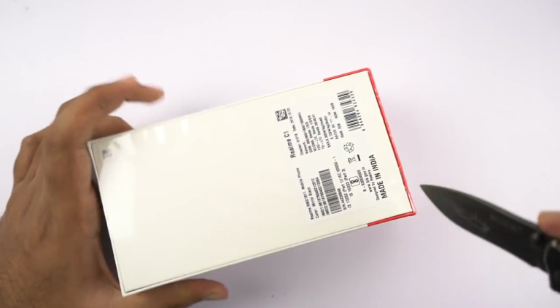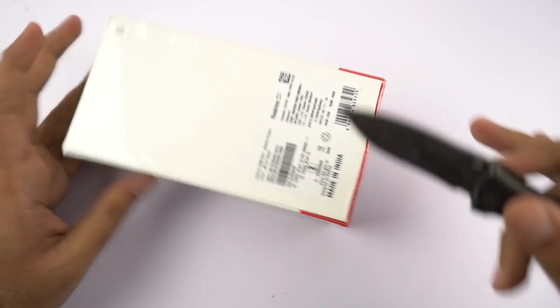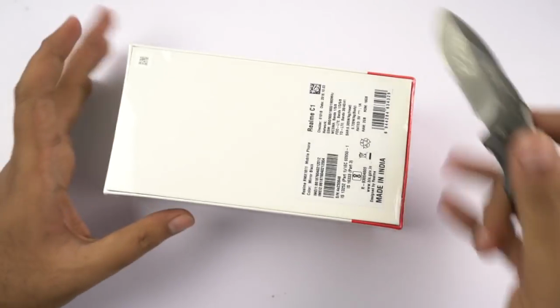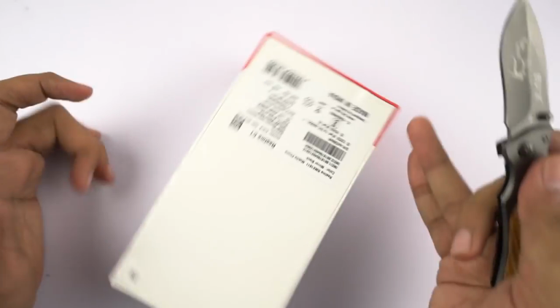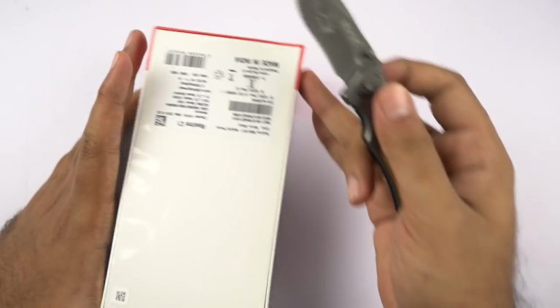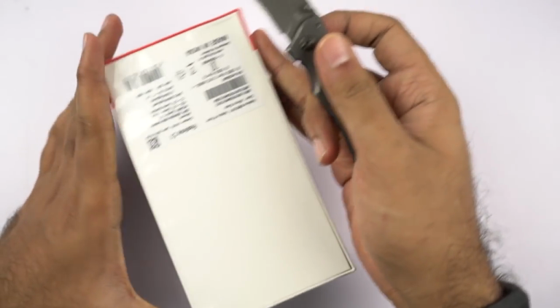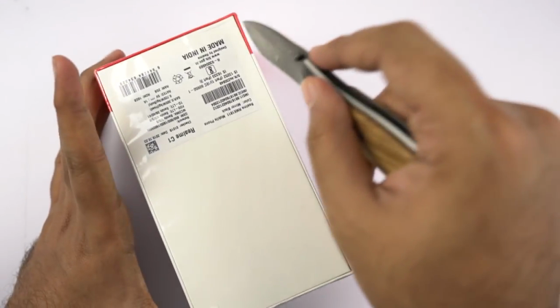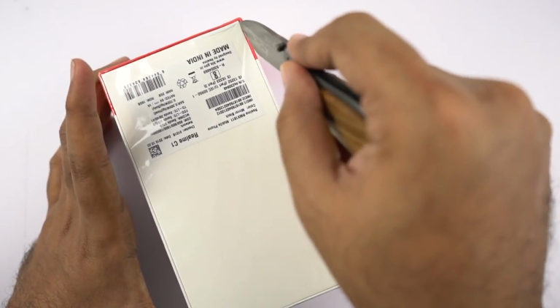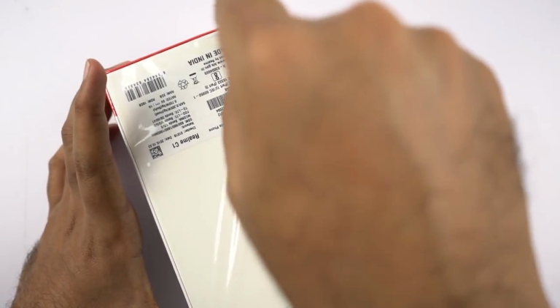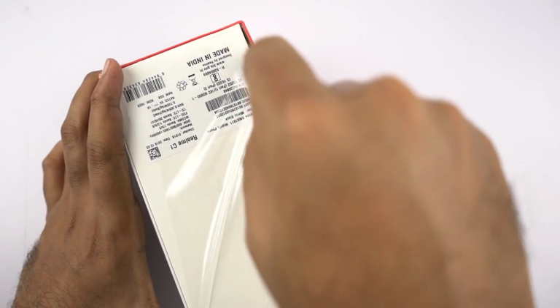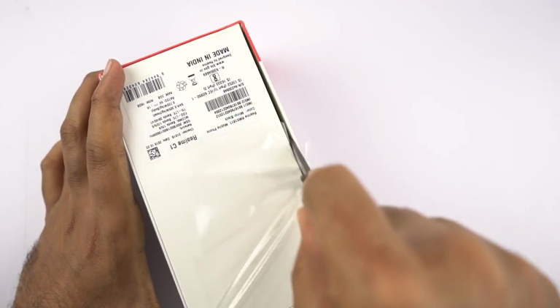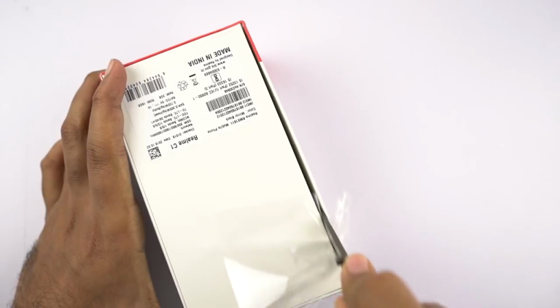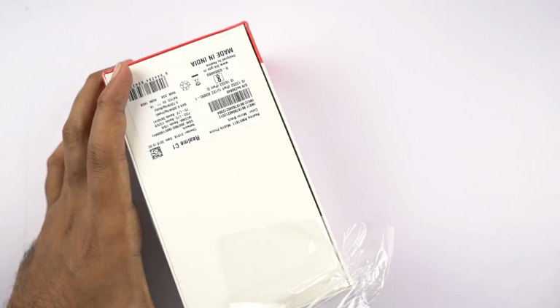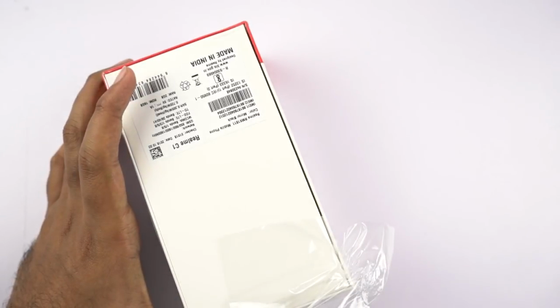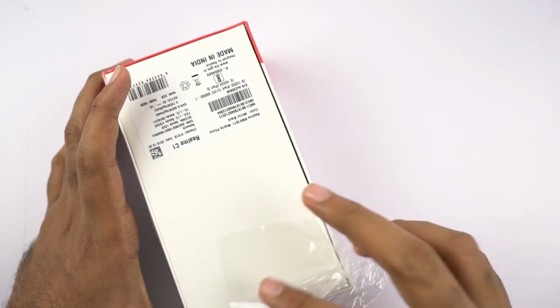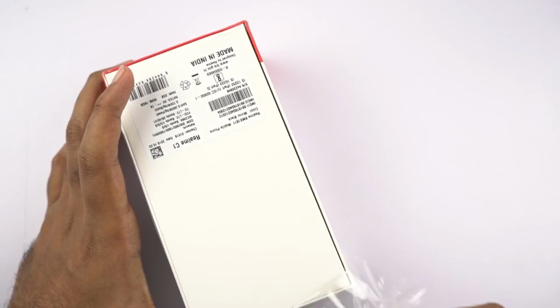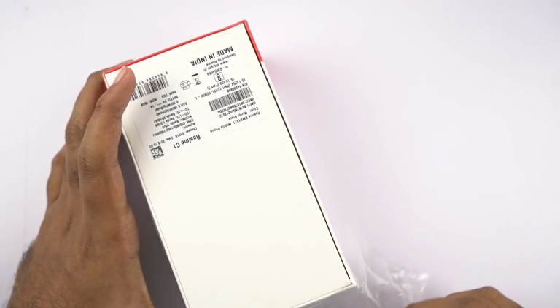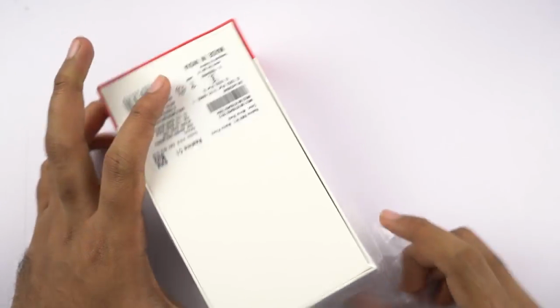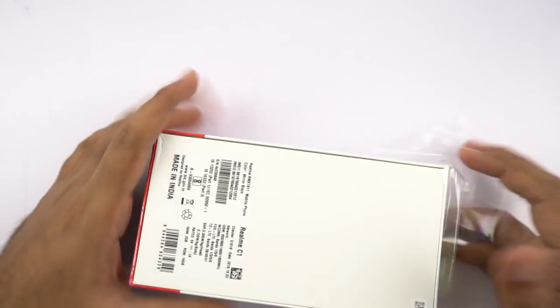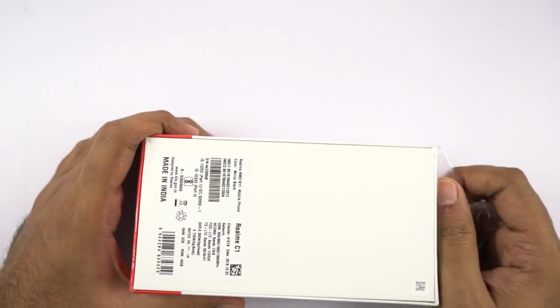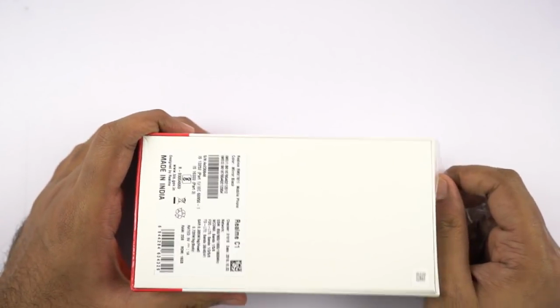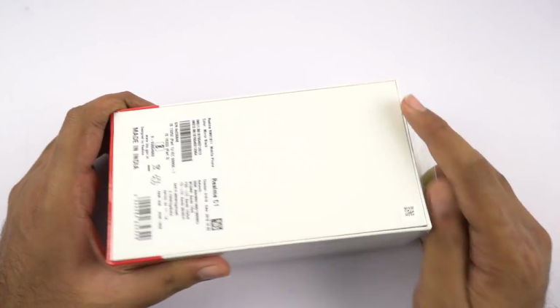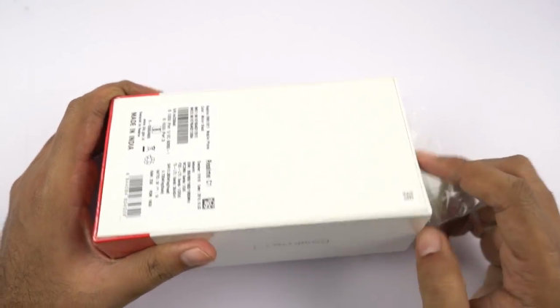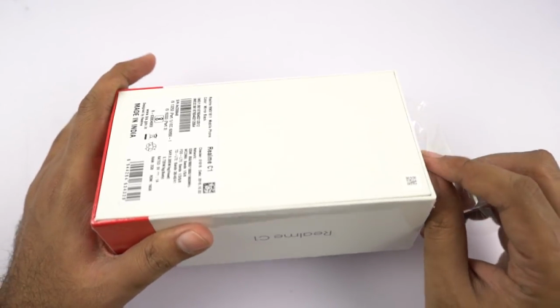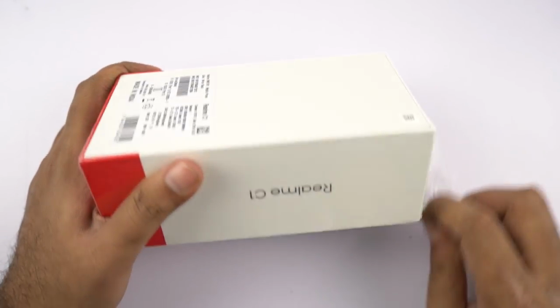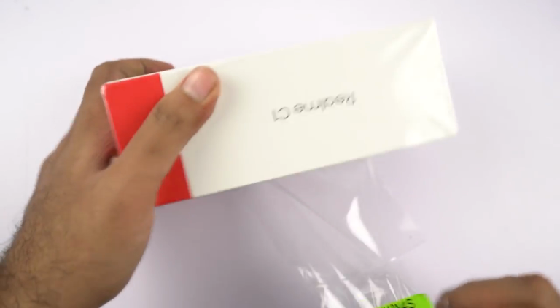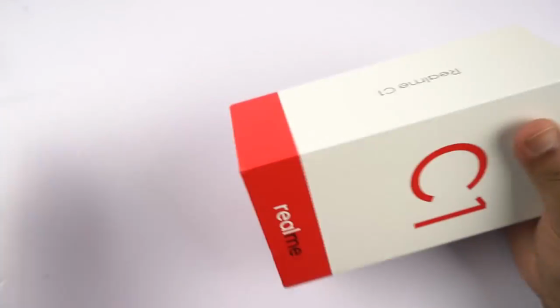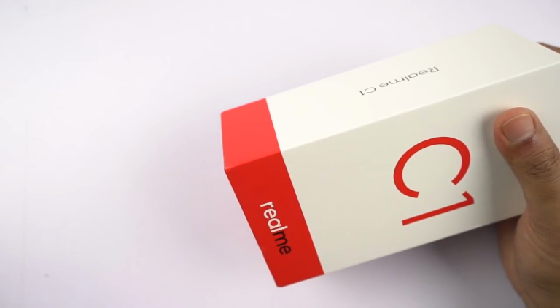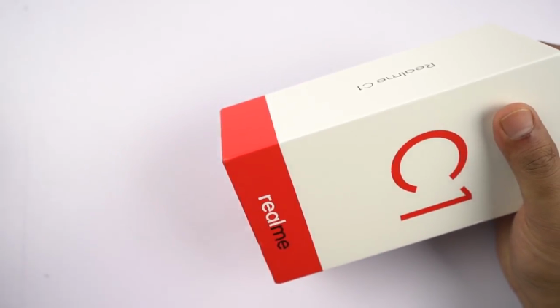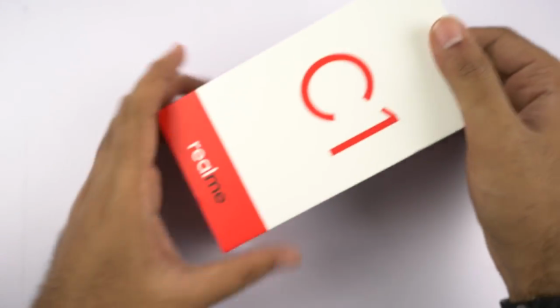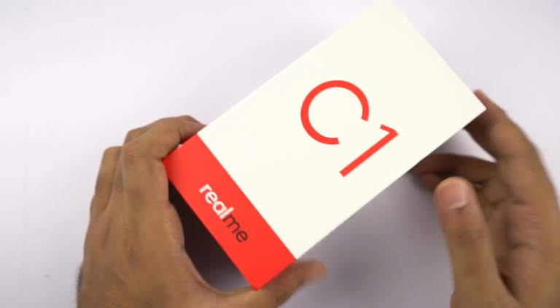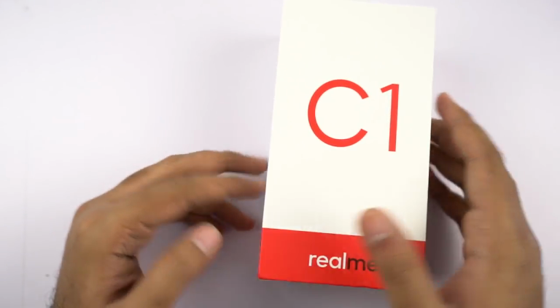As you can see, there is no seal at all. I'm kind of scared of unboxing phones without a seal. Especially these phones and Apple phones, they should really have some kind of a seal.